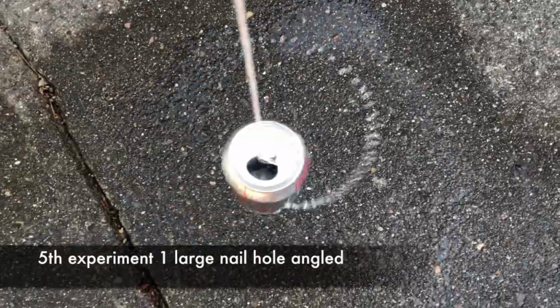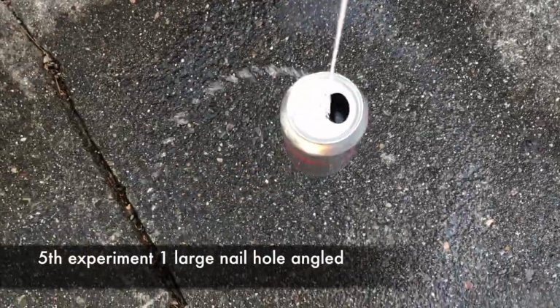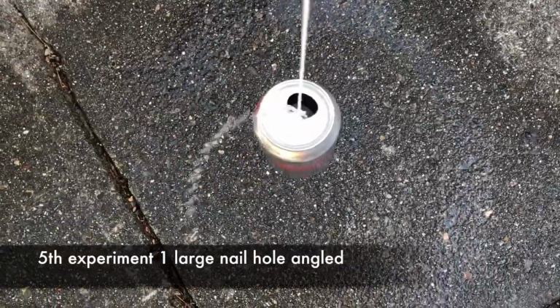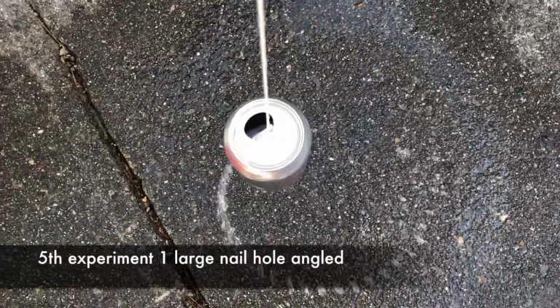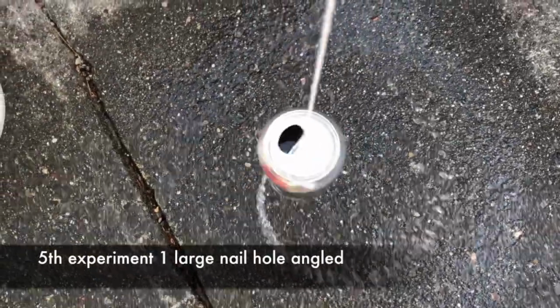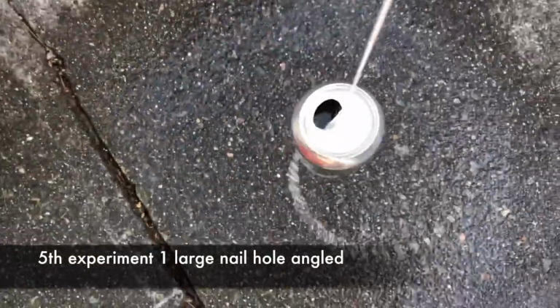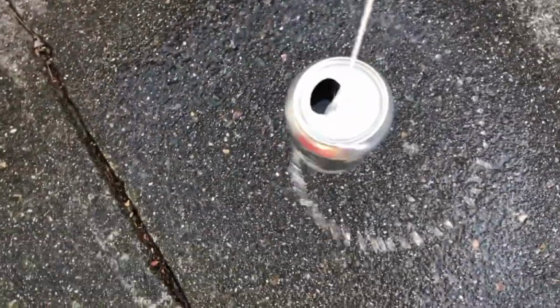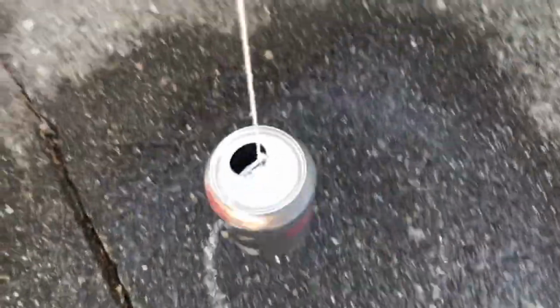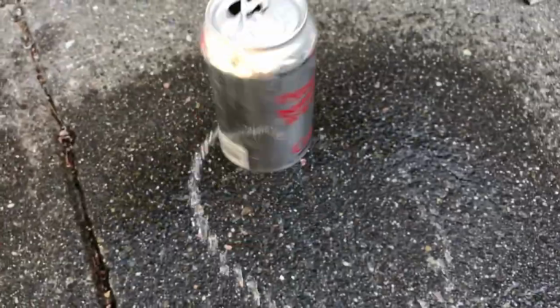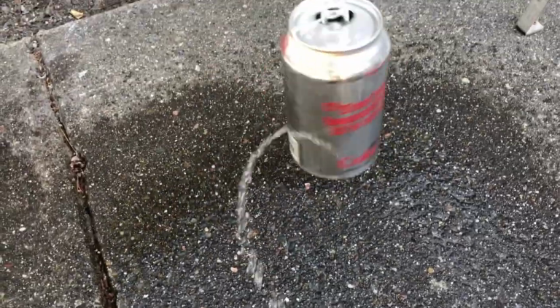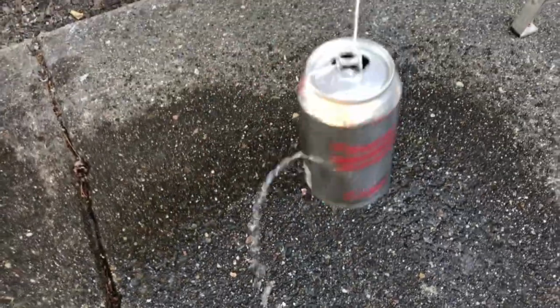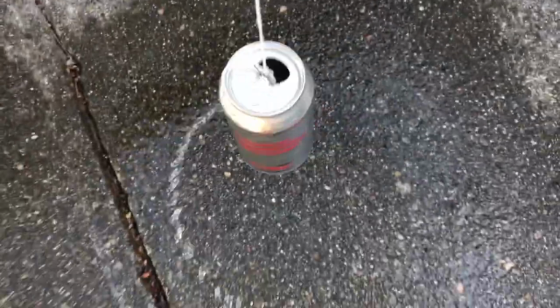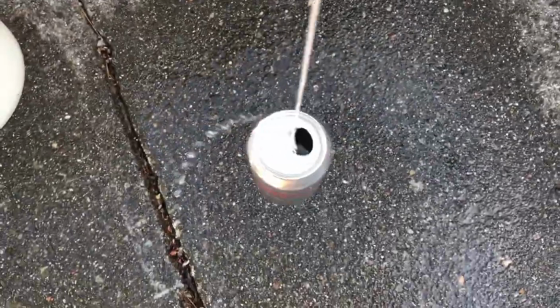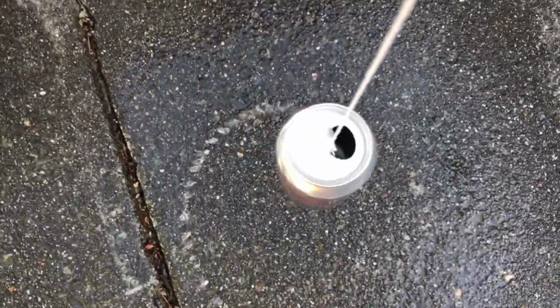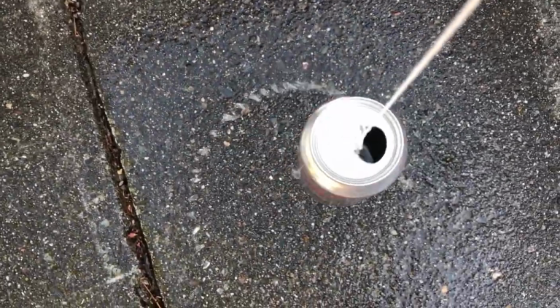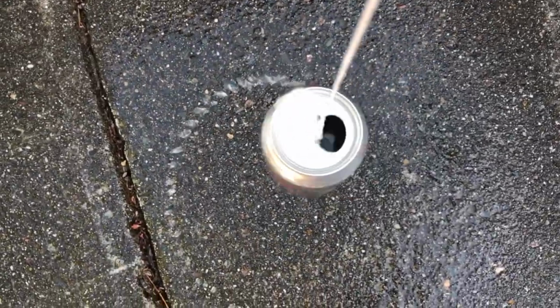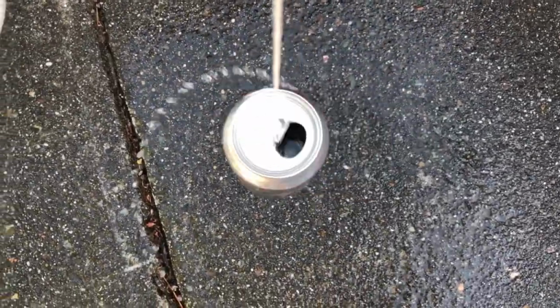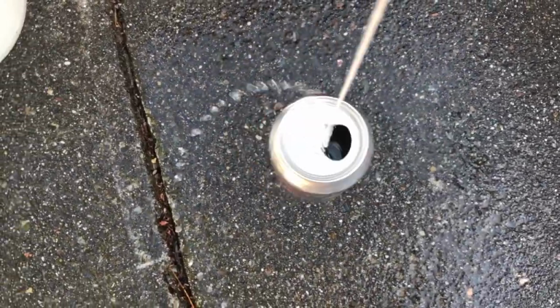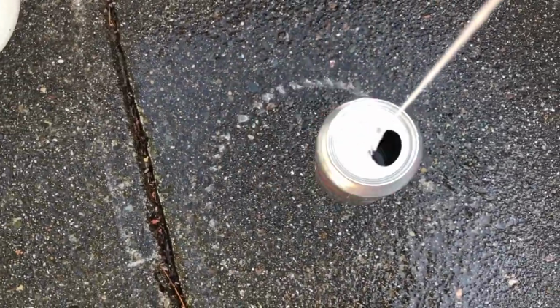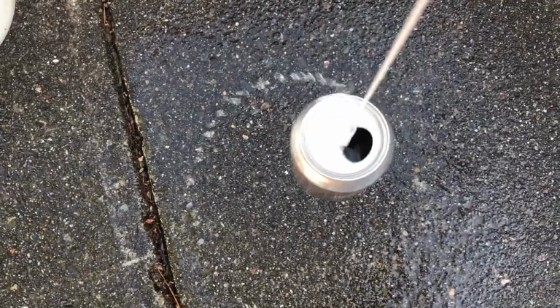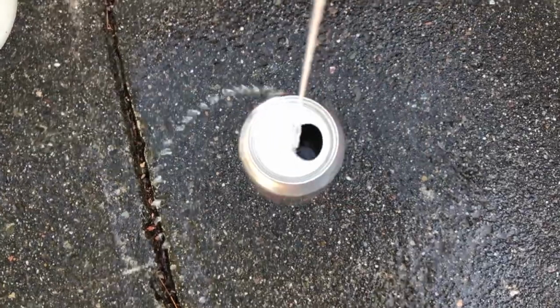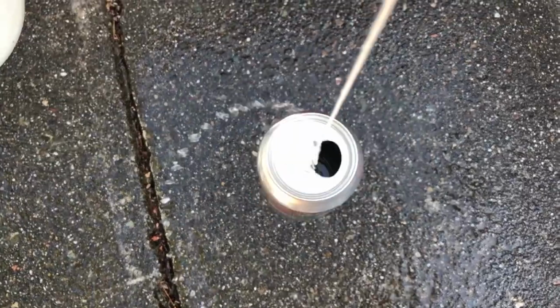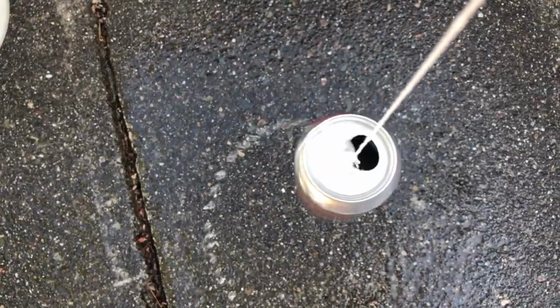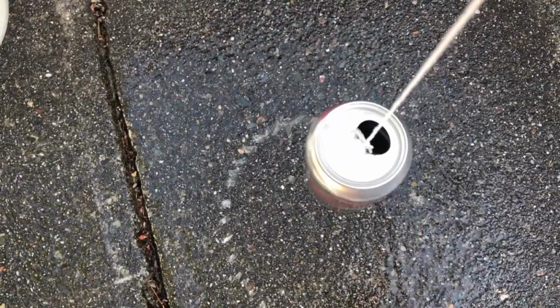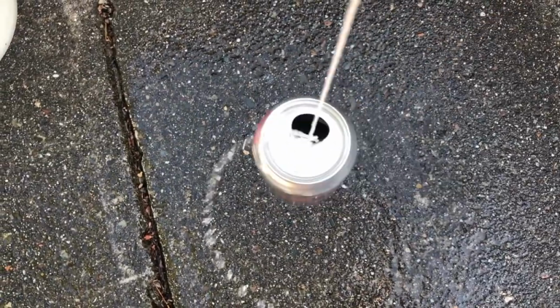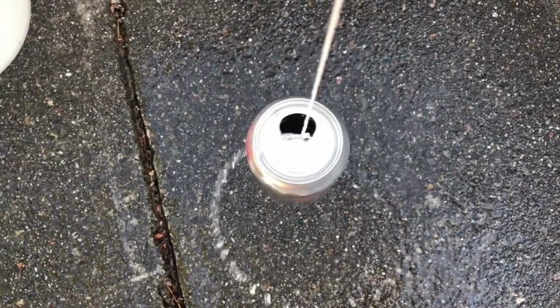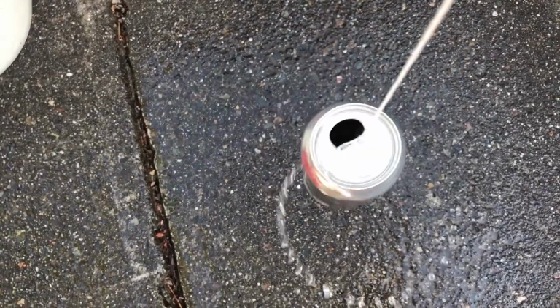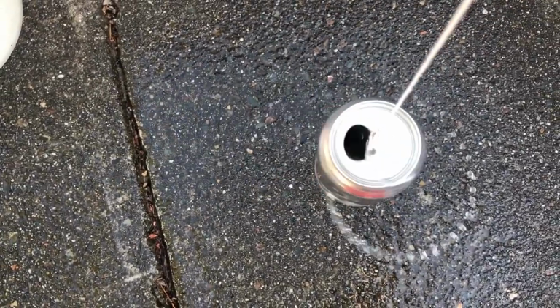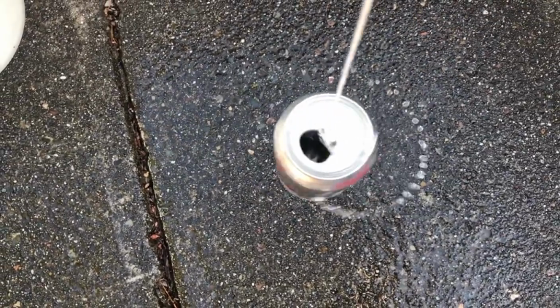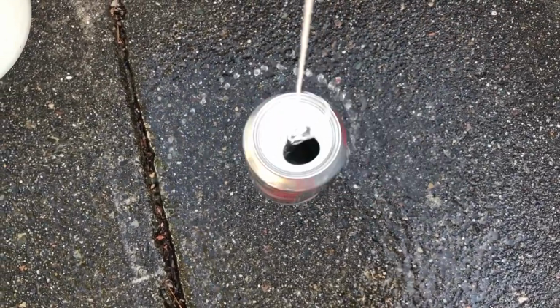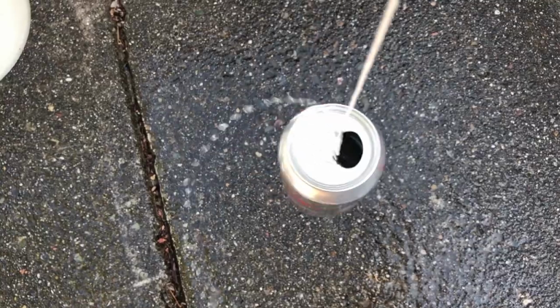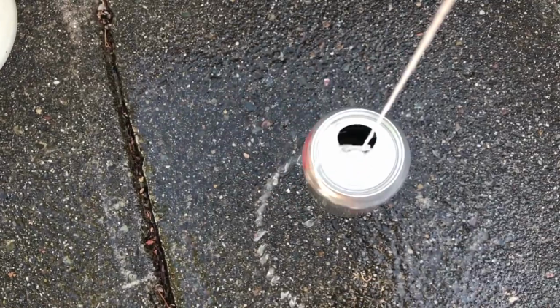Experiment number five is just one large nail hole with an angle. You can see it lasts a little longer — it comes out pretty quick, but it does spin pretty quickly, so even one hole still allows gravitational pull to force the can to spin.